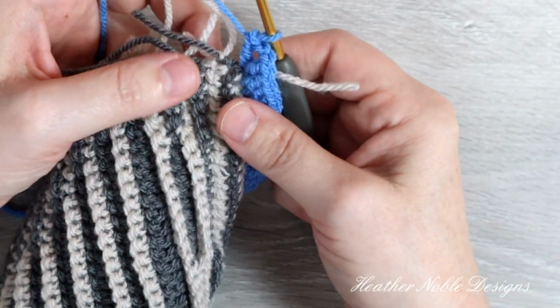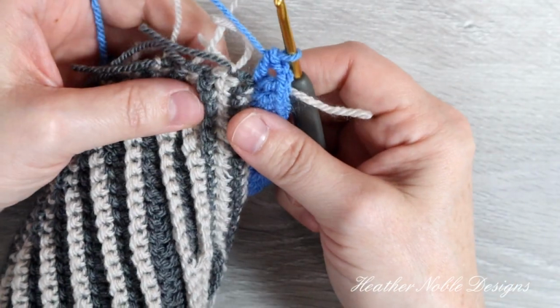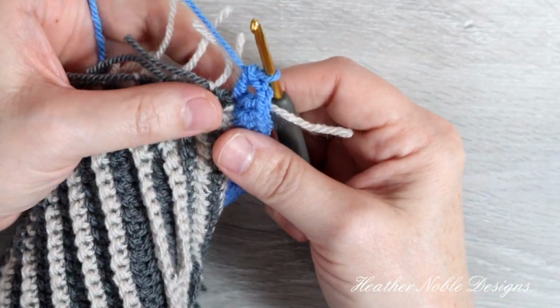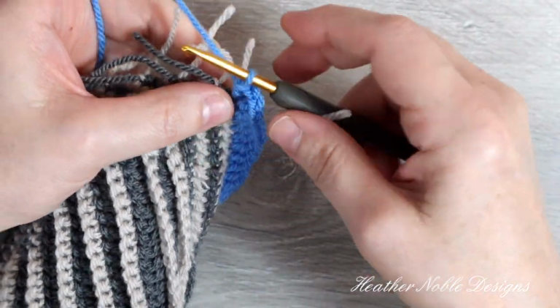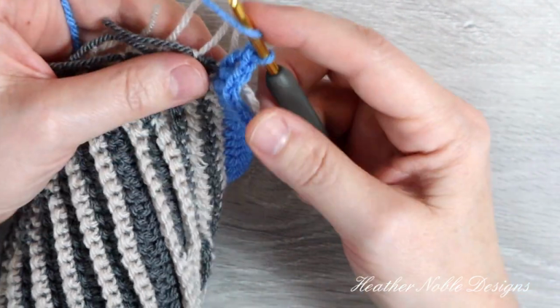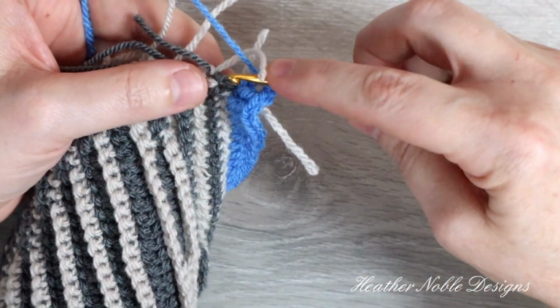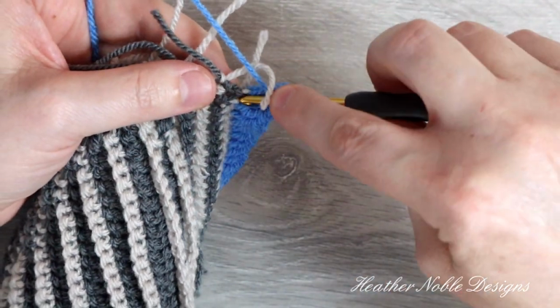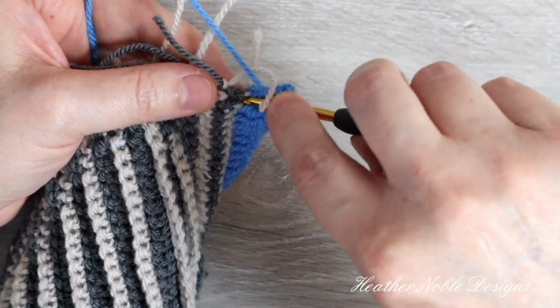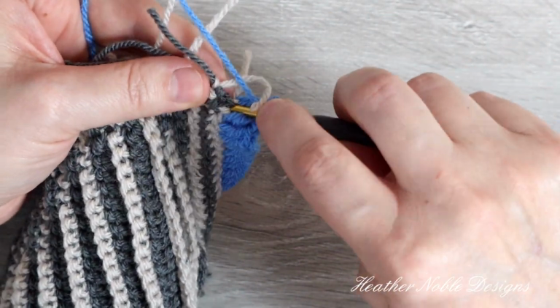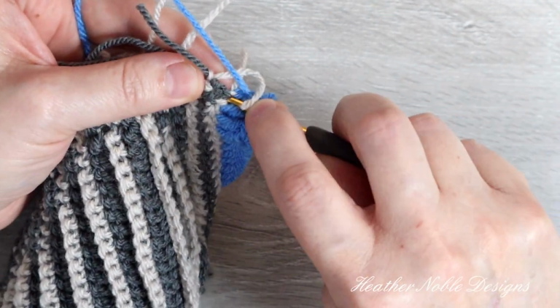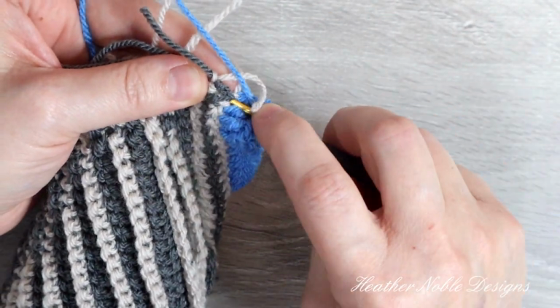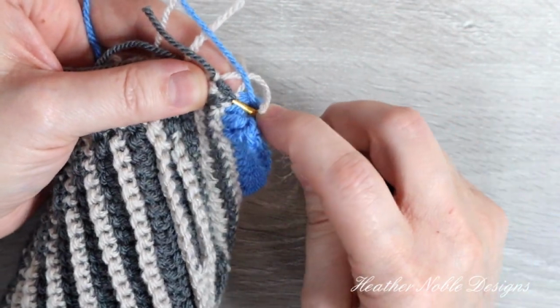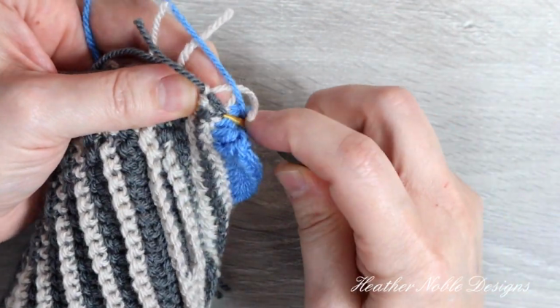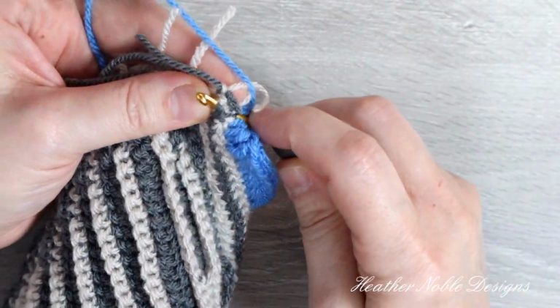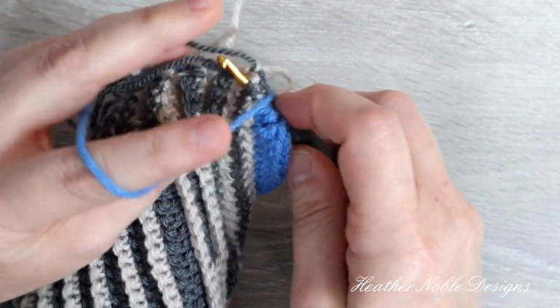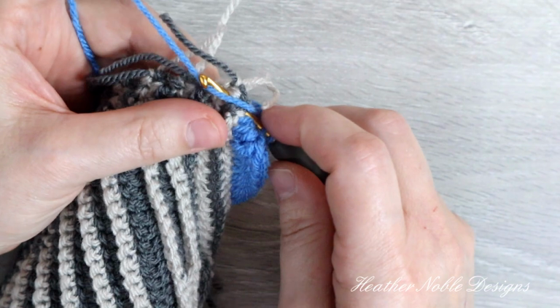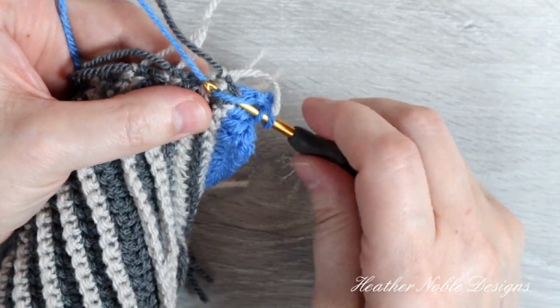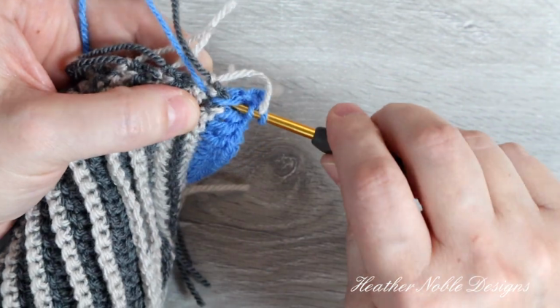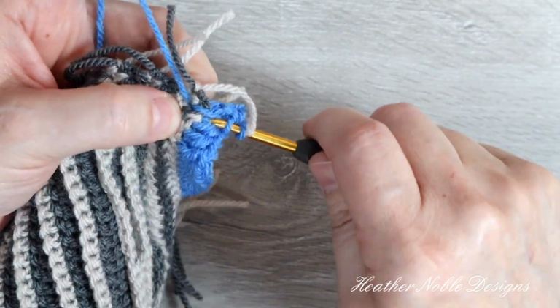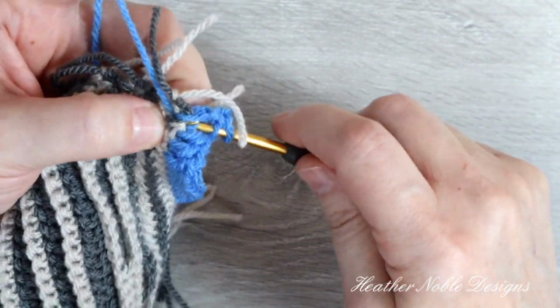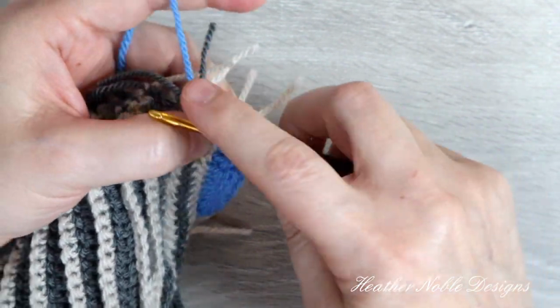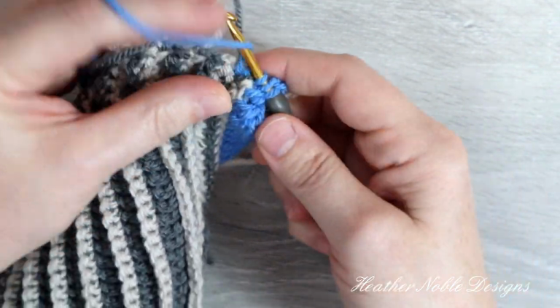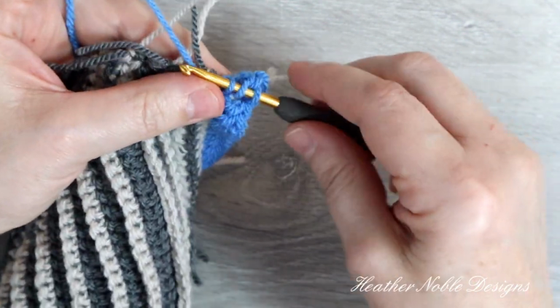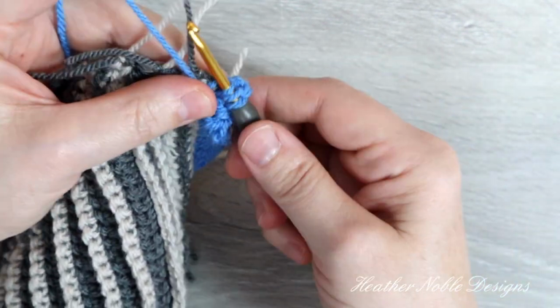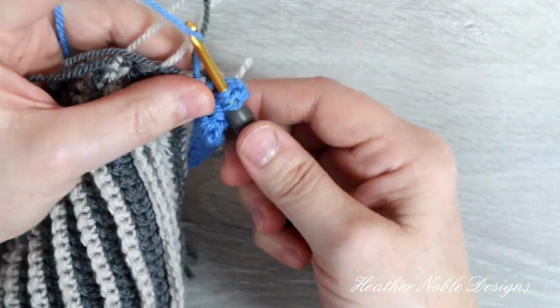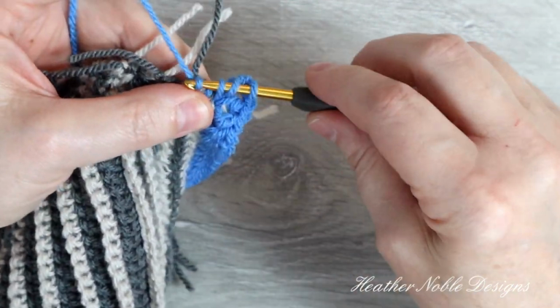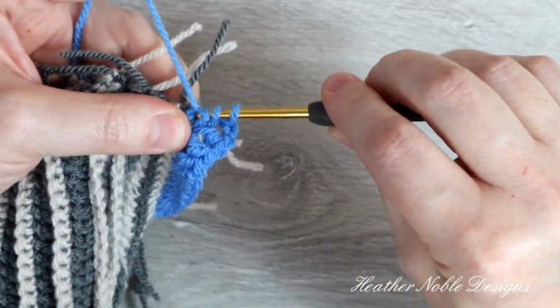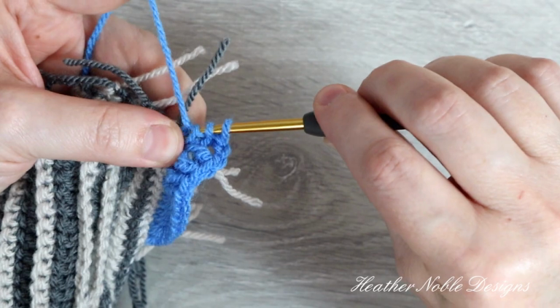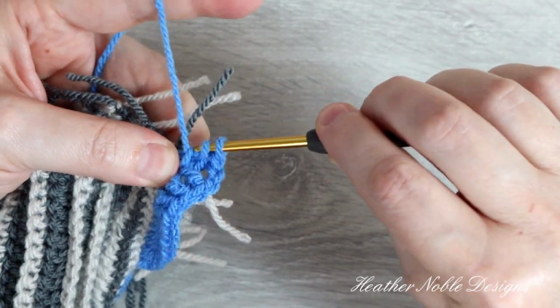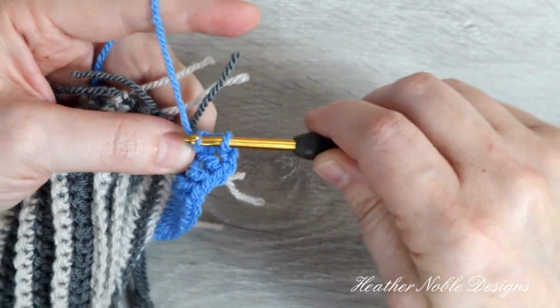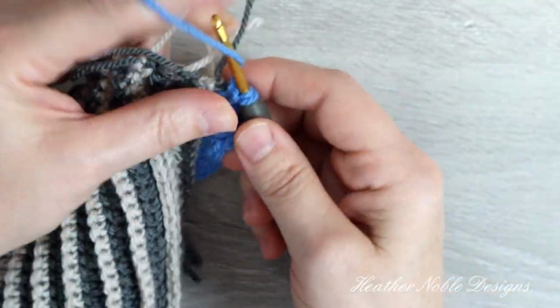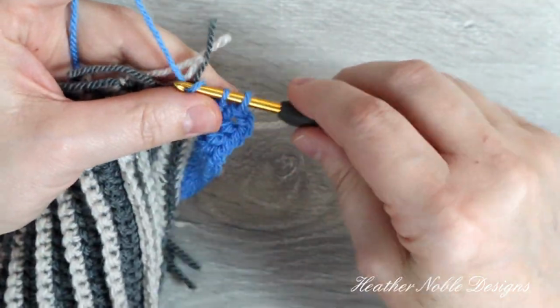Now working down the side of the project, use the color changes to help guide you around the posts, which are actually the ends of the rows themselves. Those pesky tails will get in the way for this first round, but it gets easier as you go.